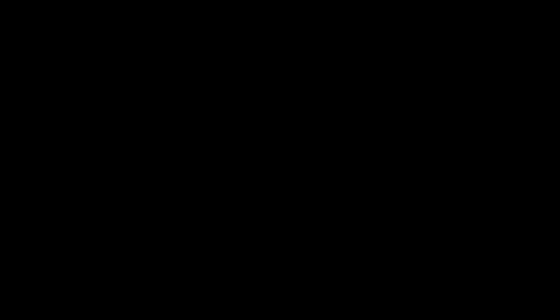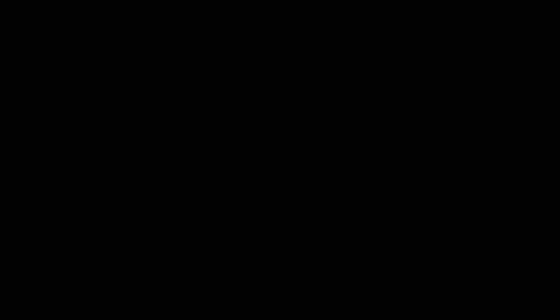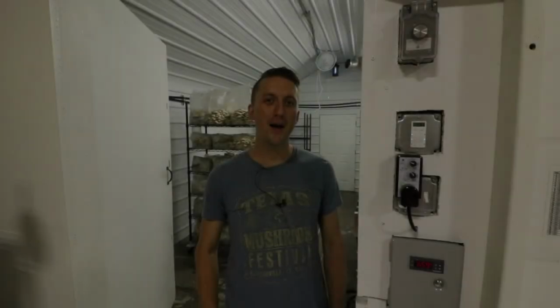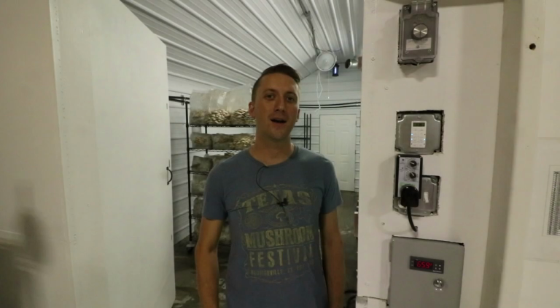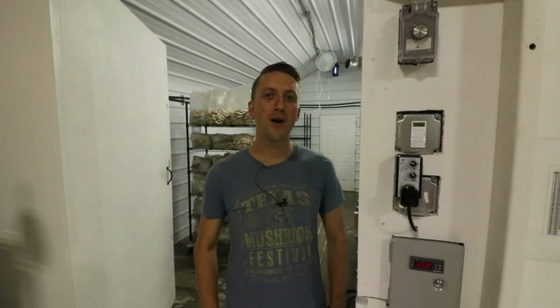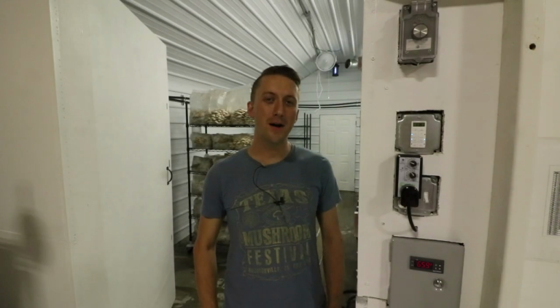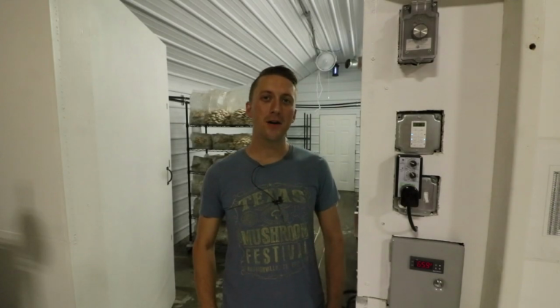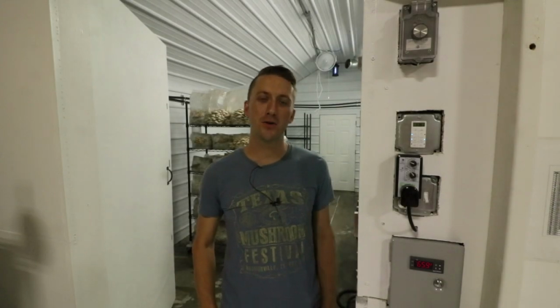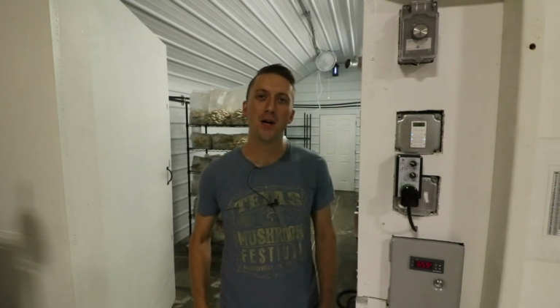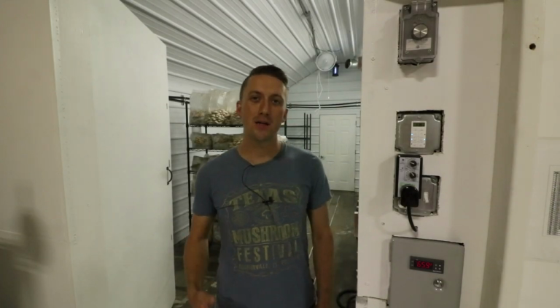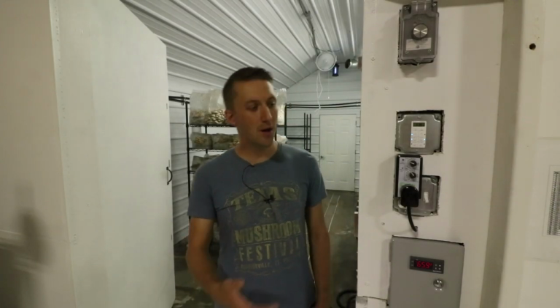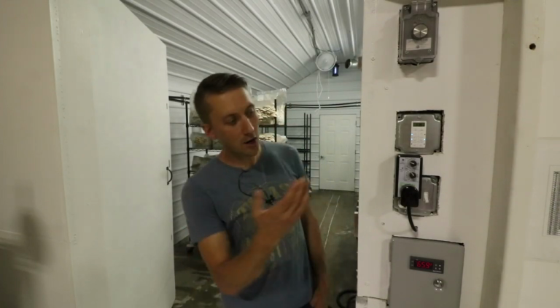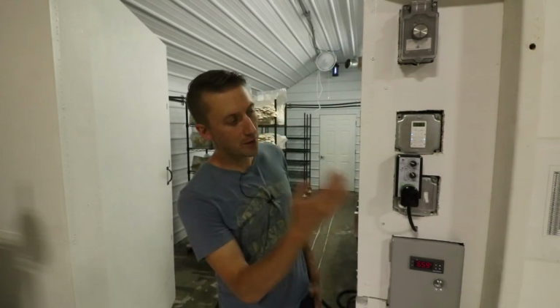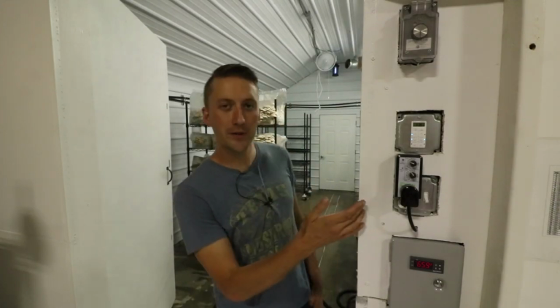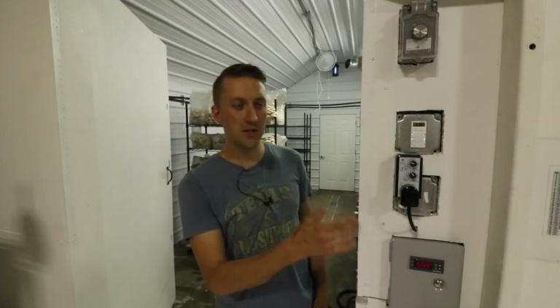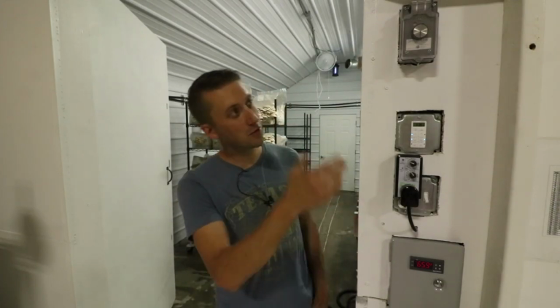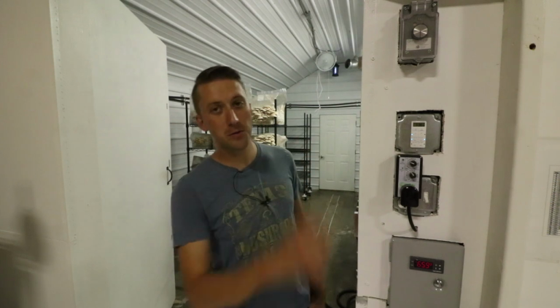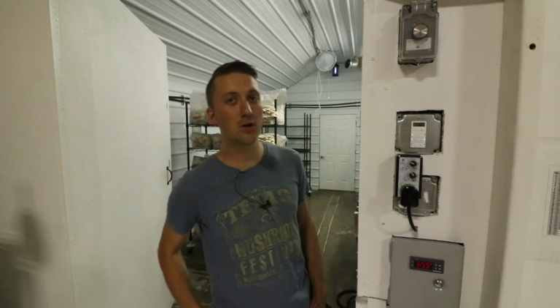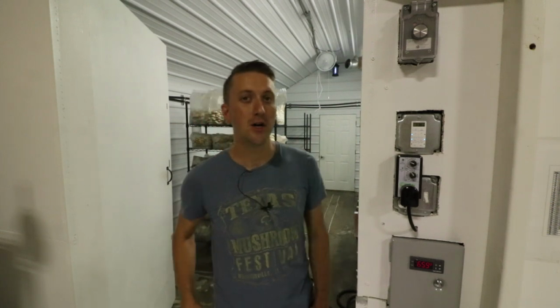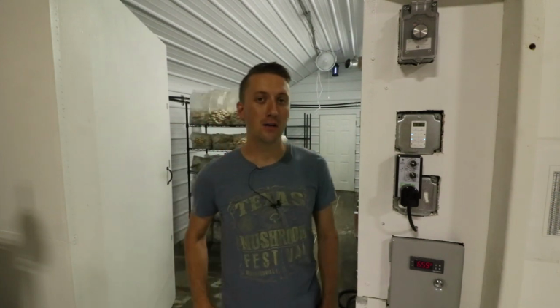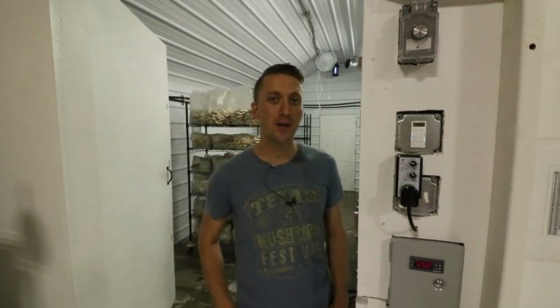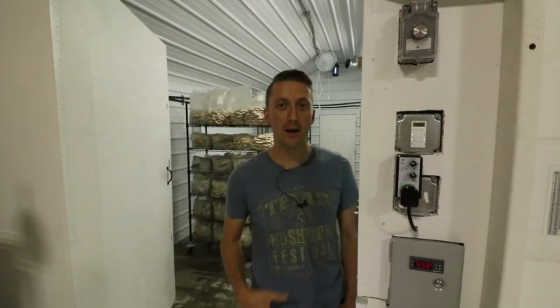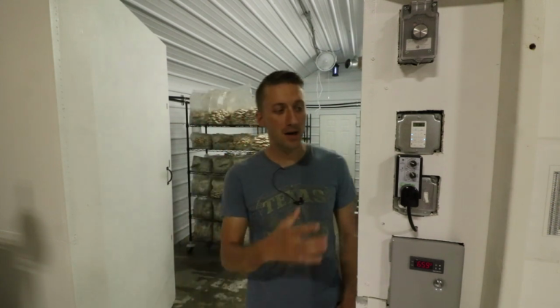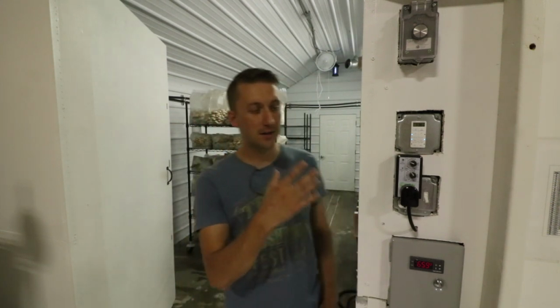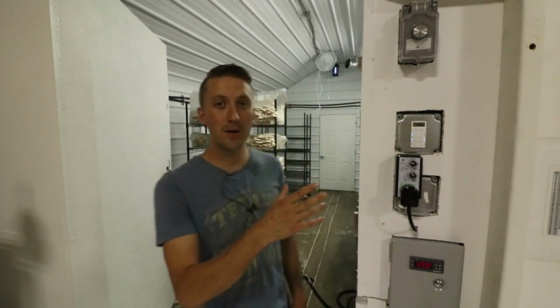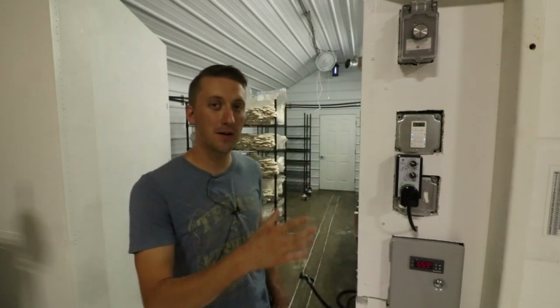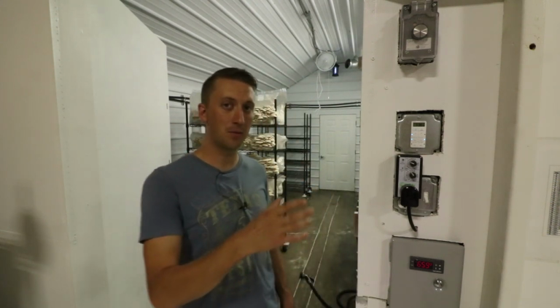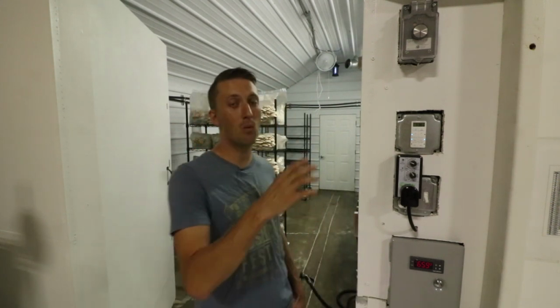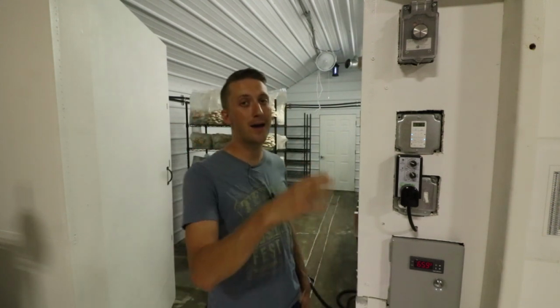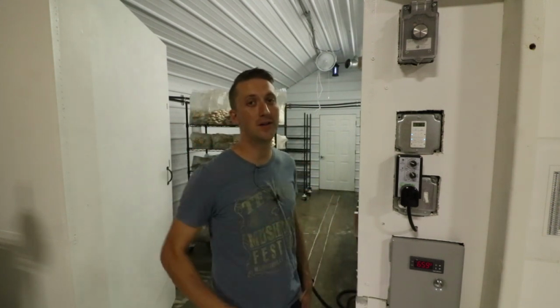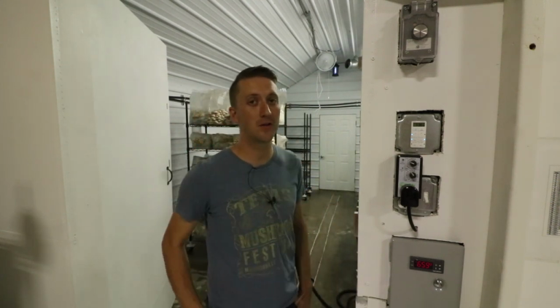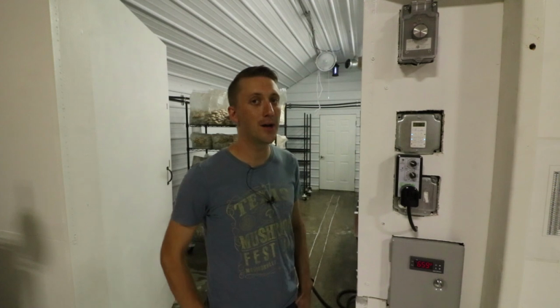Welcome back. I'm Eric Myers of Myers Mushrooms. Today I want to talk about humidification and fruiting room controls, a little bit about my setup here in Kansas and why I have it set up this way.